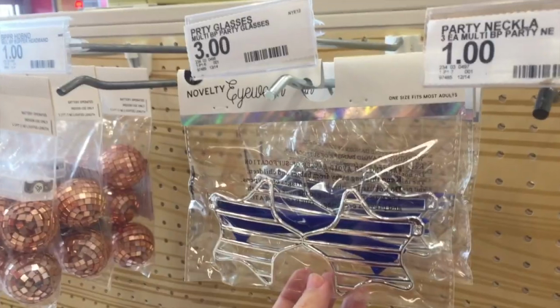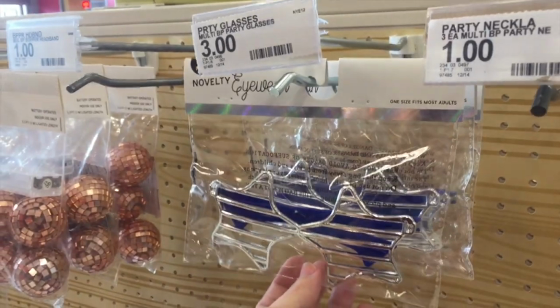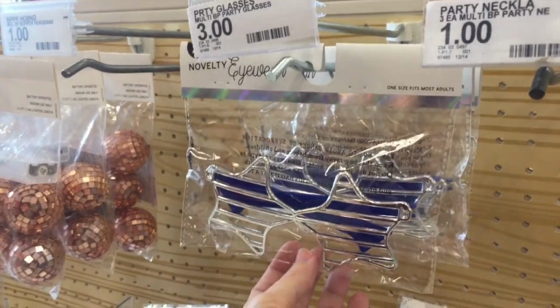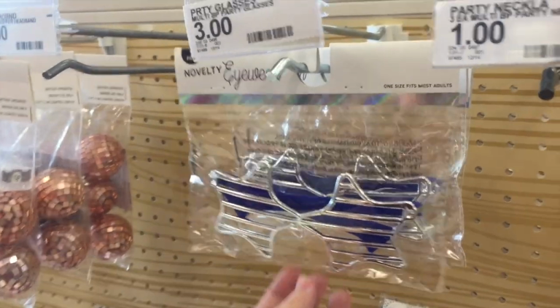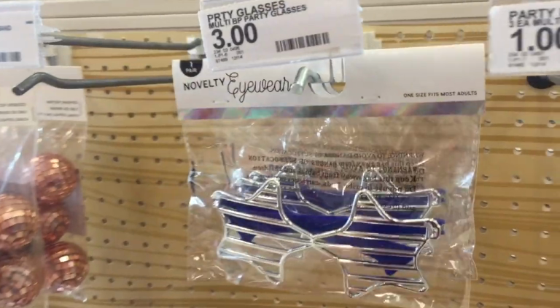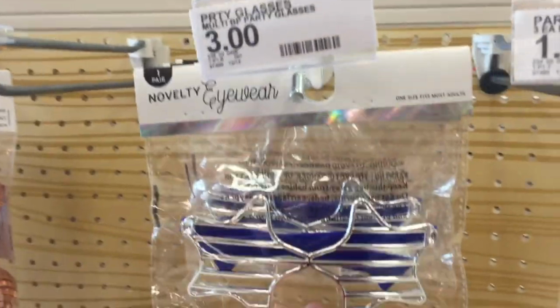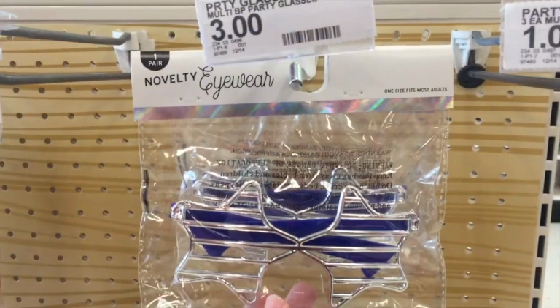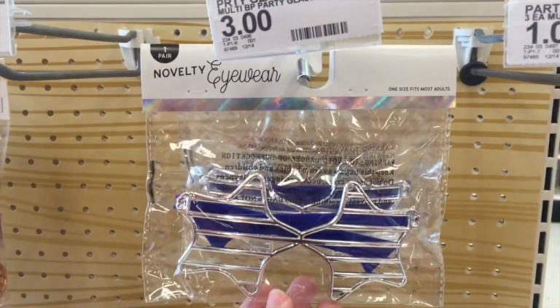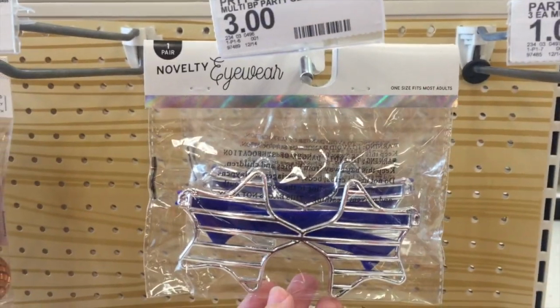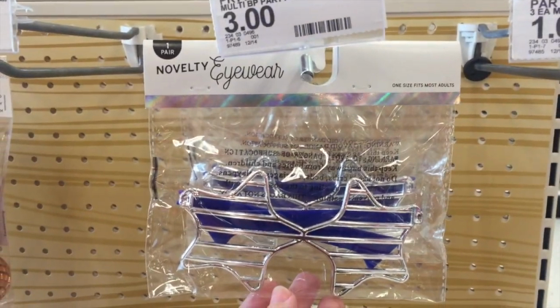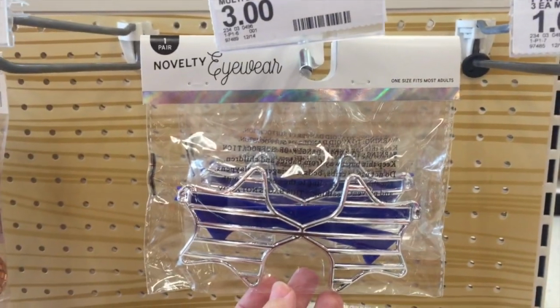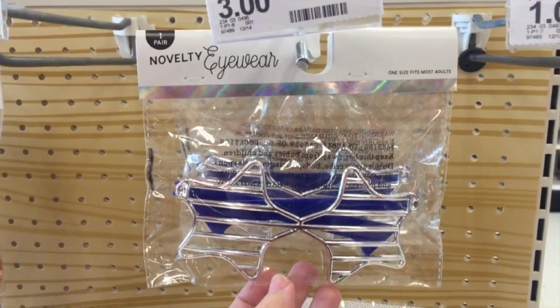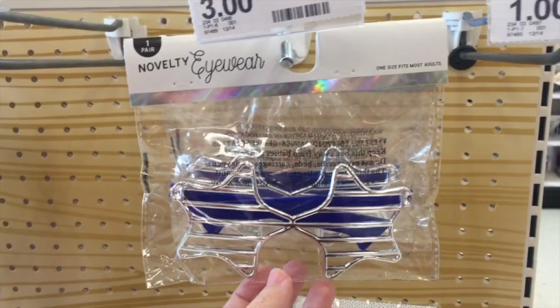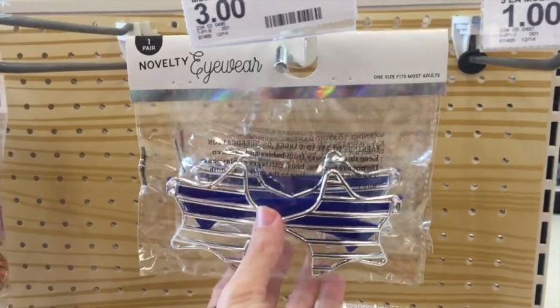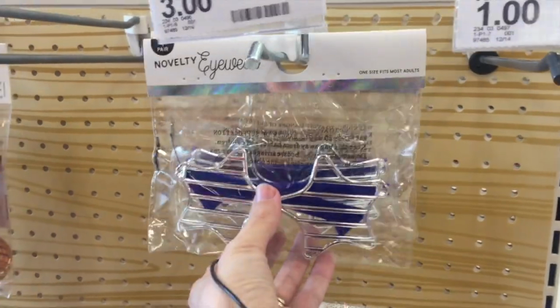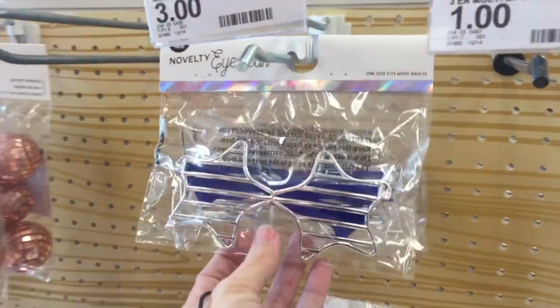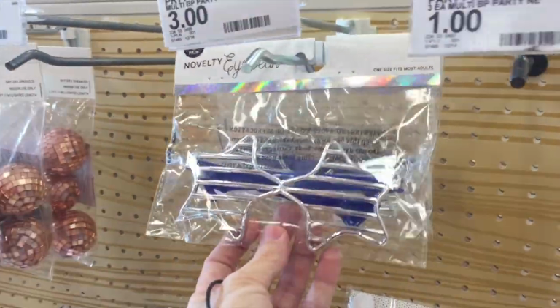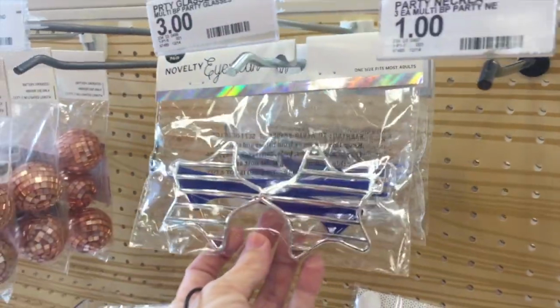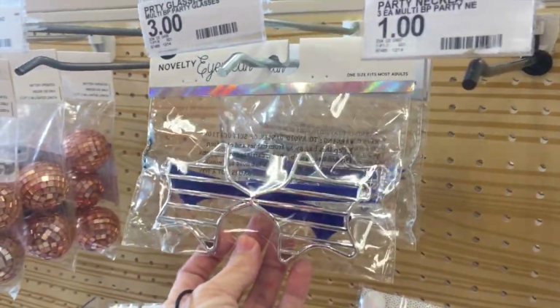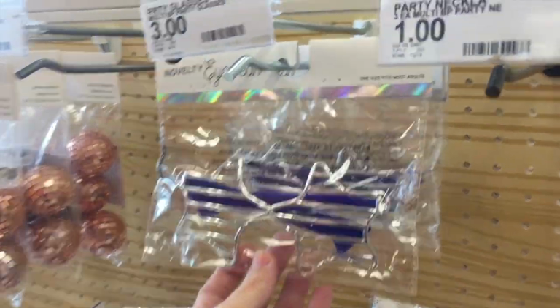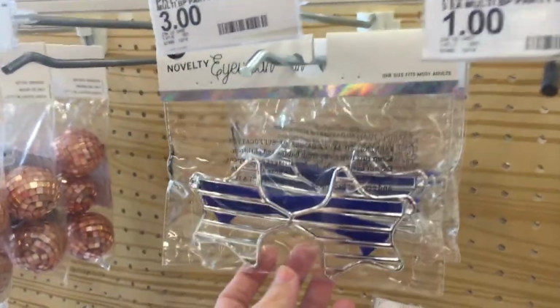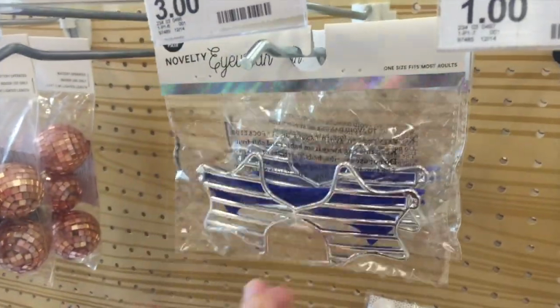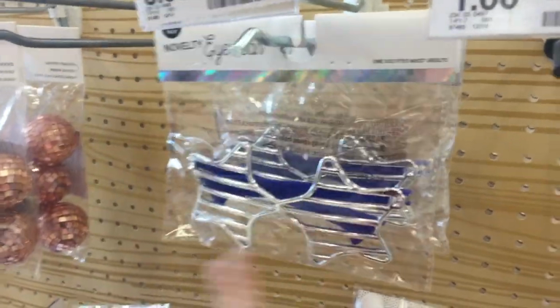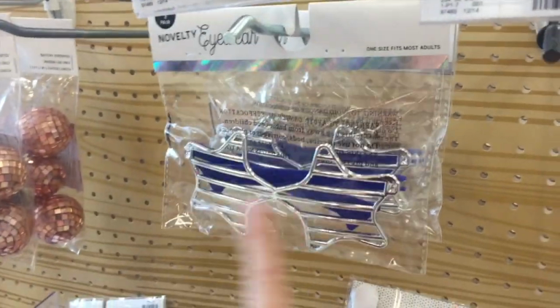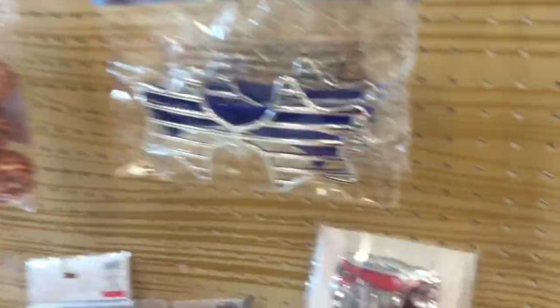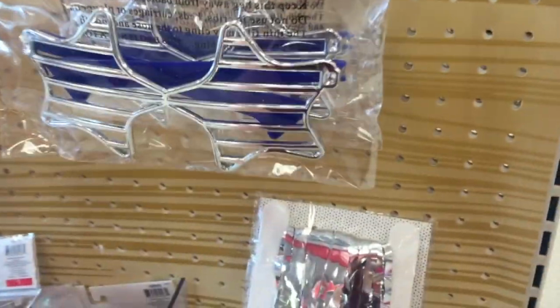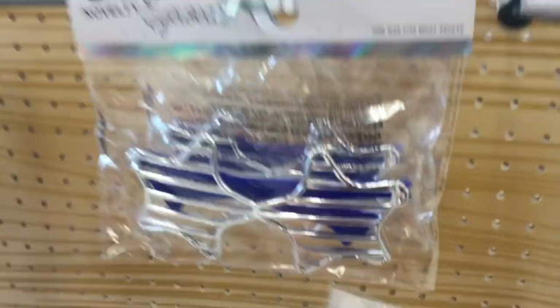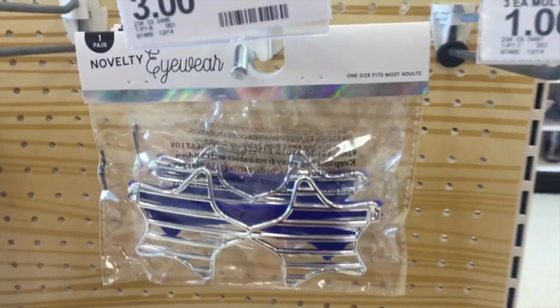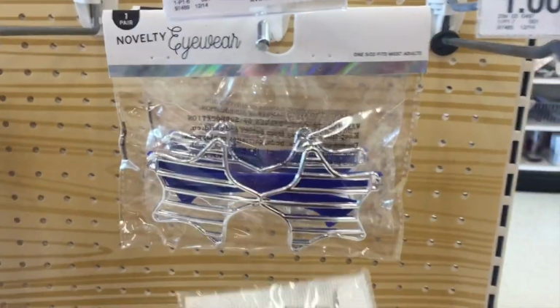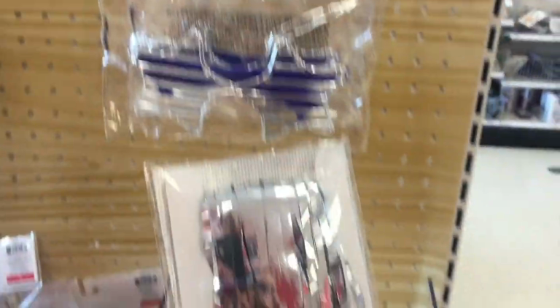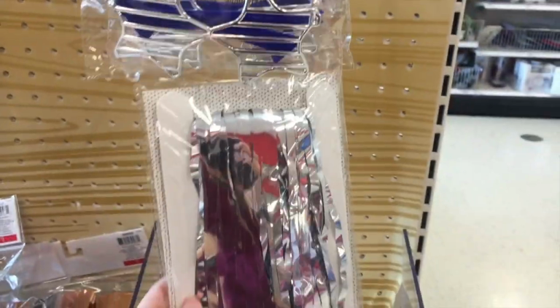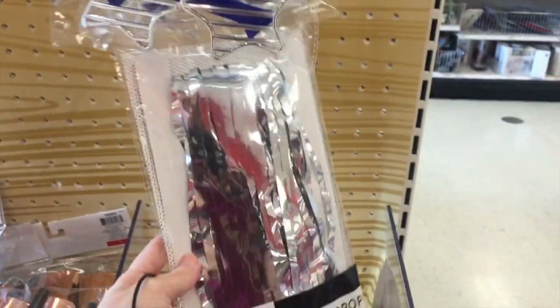Have you guys ever been to the New Year's party in New York? I have never — it's a dream, it's on my bucket list. Maybe I'll go there when I'm old and my kids are grown. Anyway, fun glasses. I don't know if that screams New Year's, but there they are.